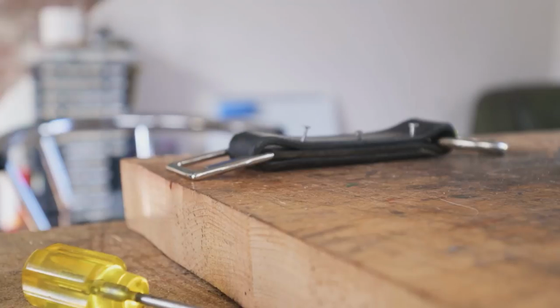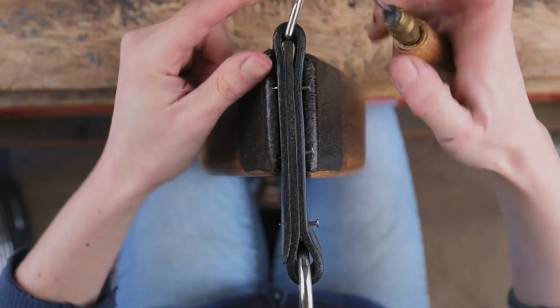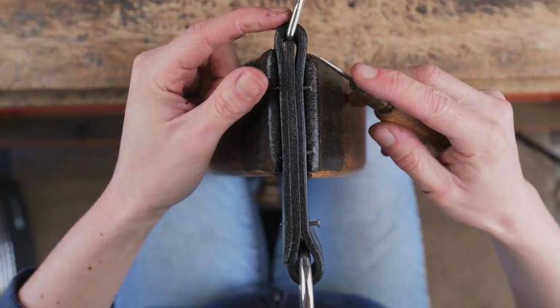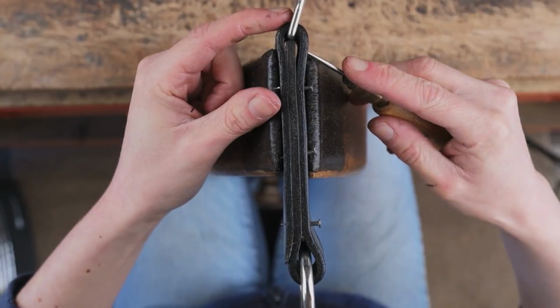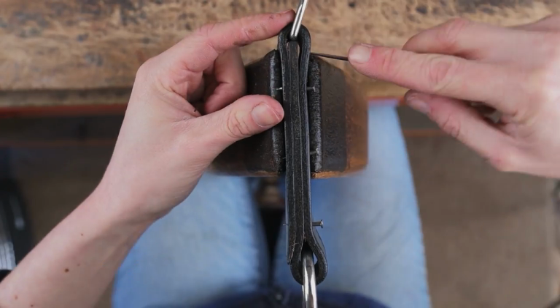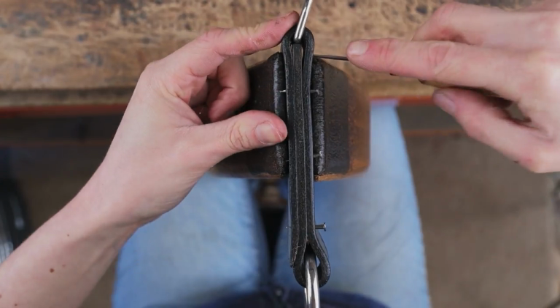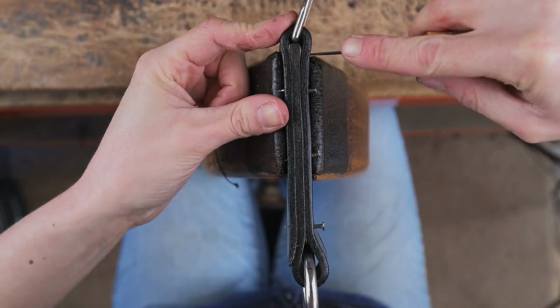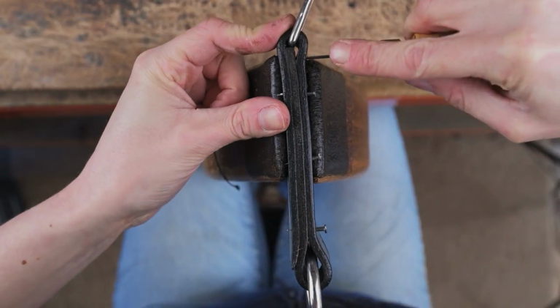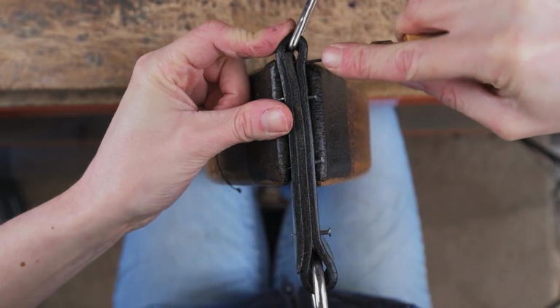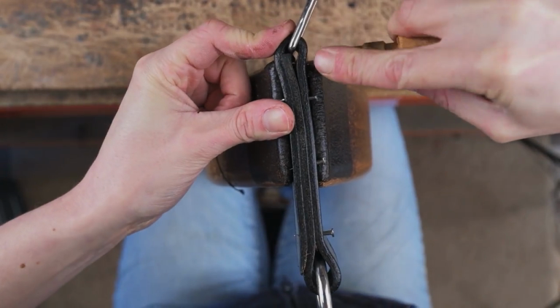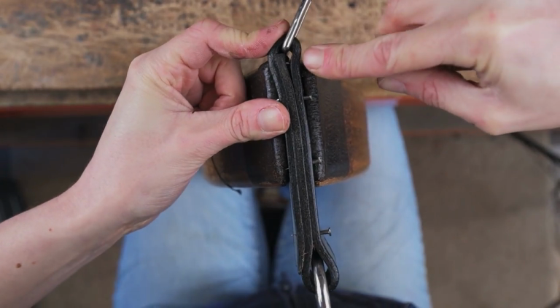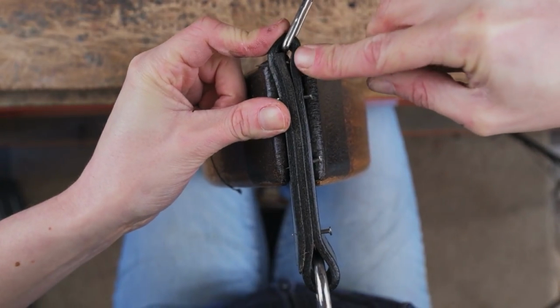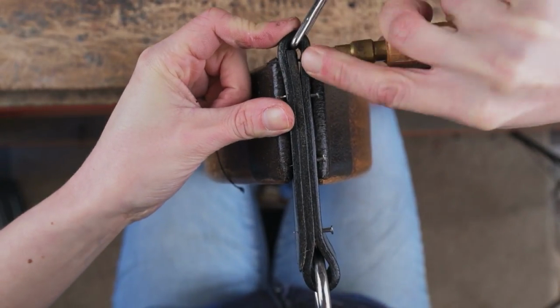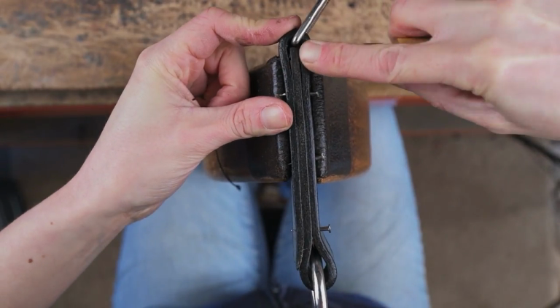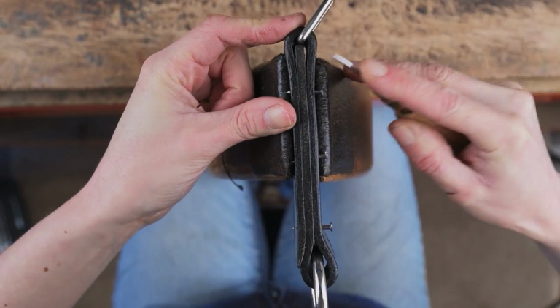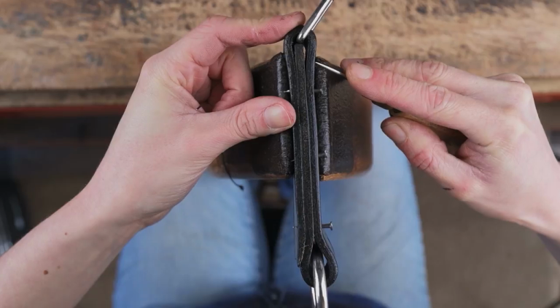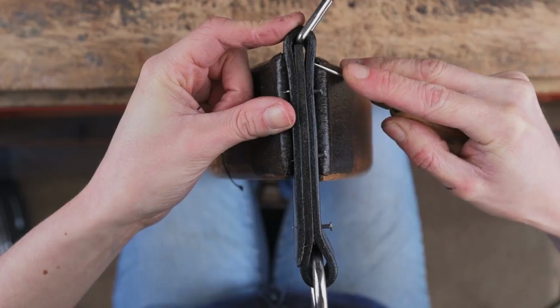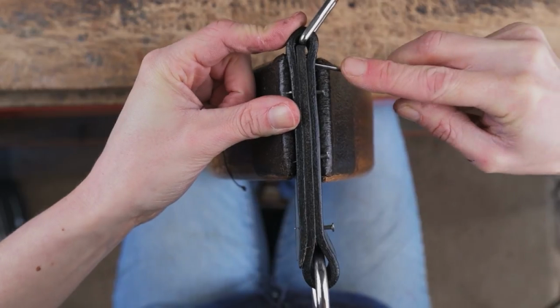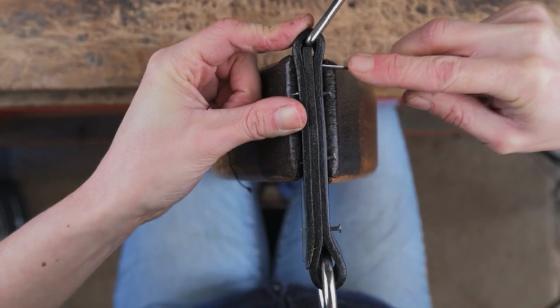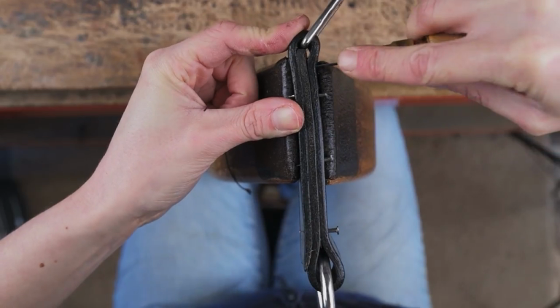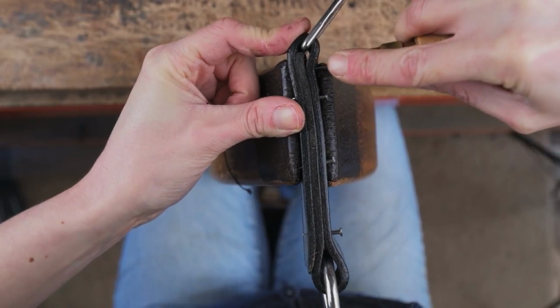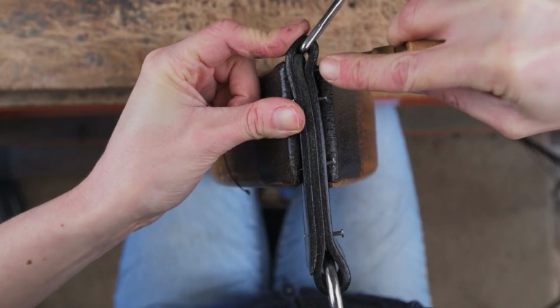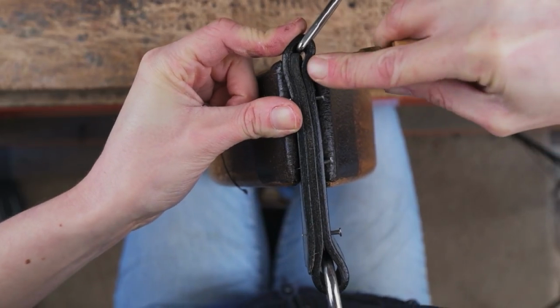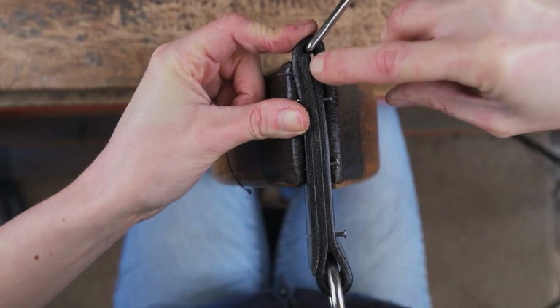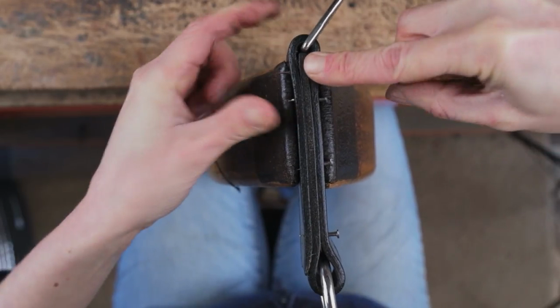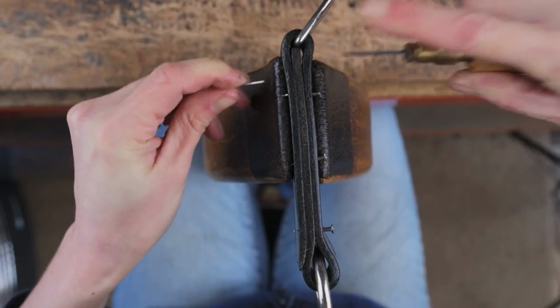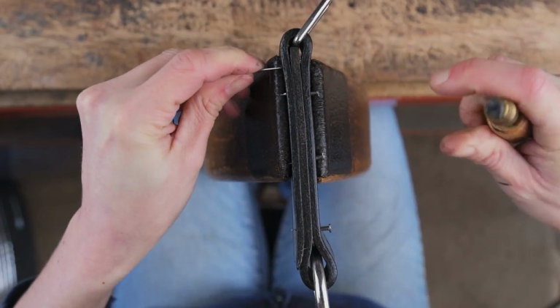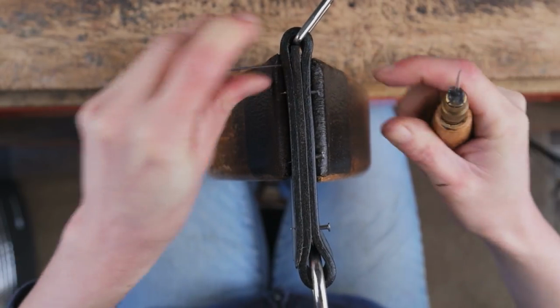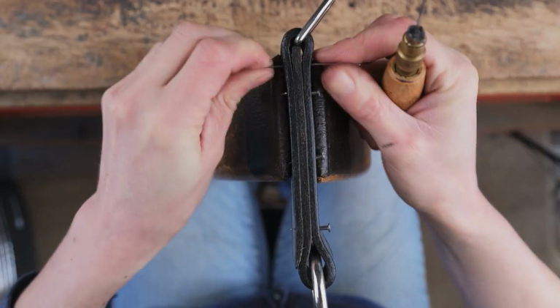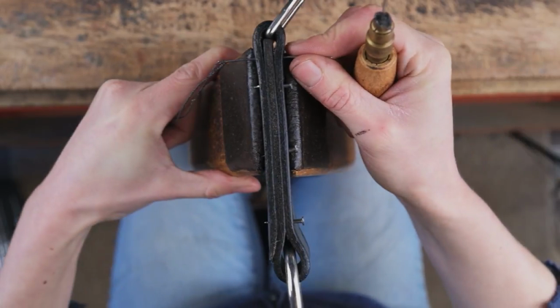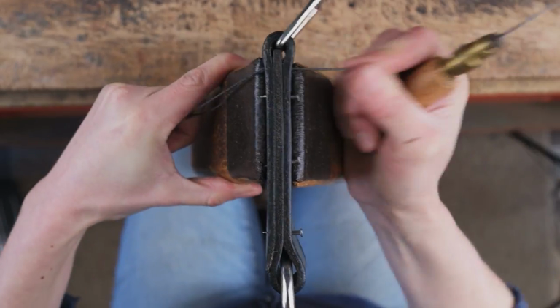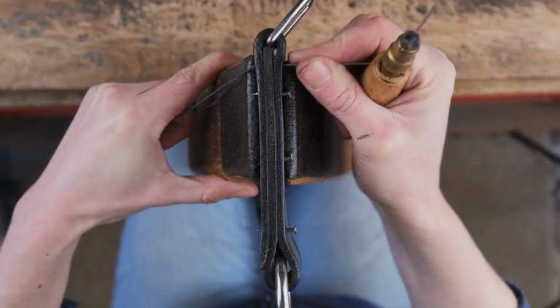So once we've got our first jowl all tacked on, we can then double hand stitch this. We're going to start as always with a back stitch and then we can continue stitching the rest of the jowl as normal.